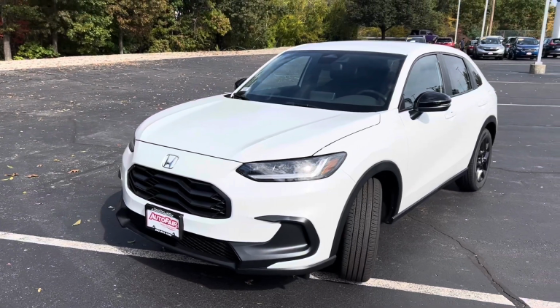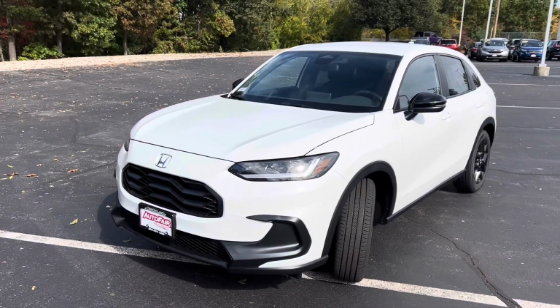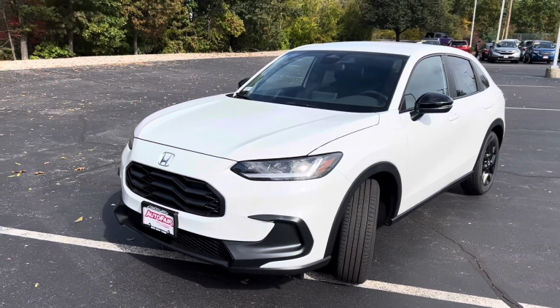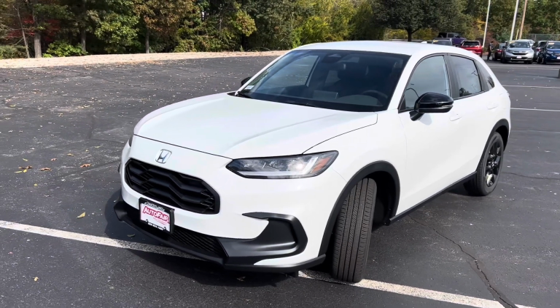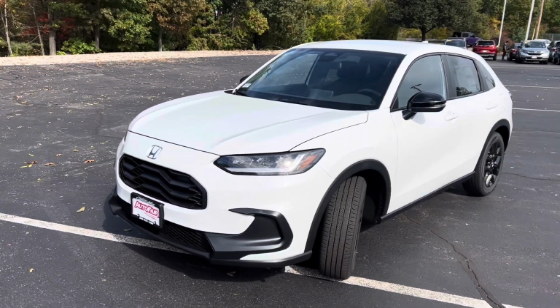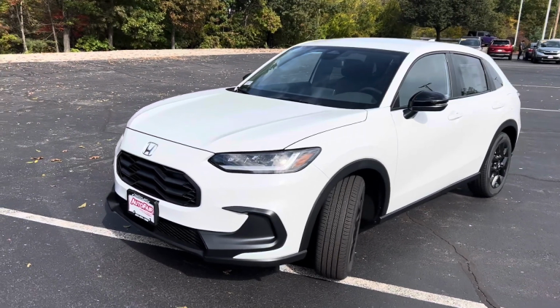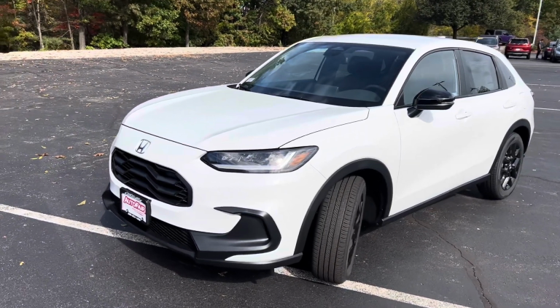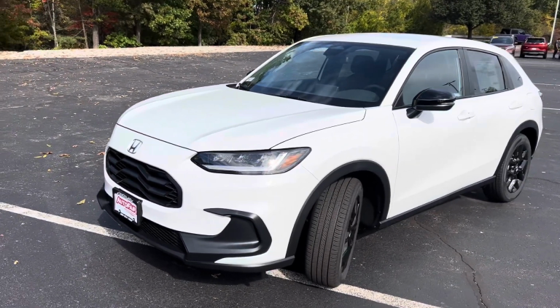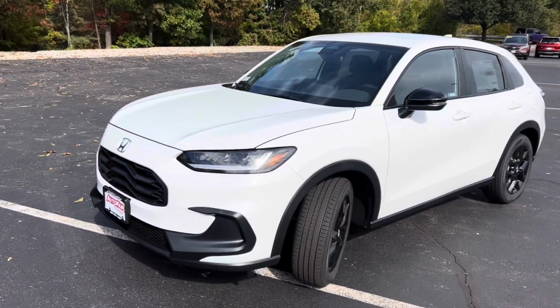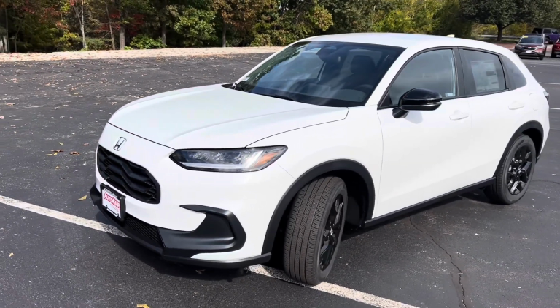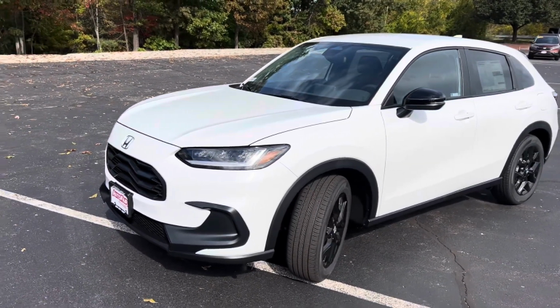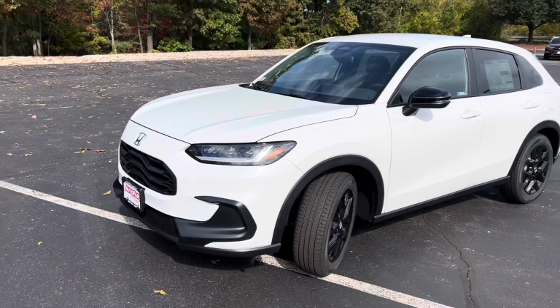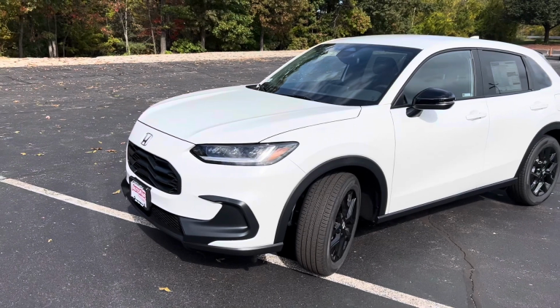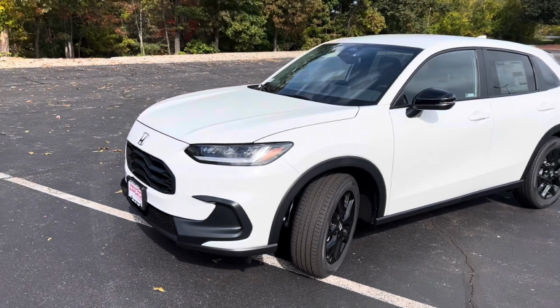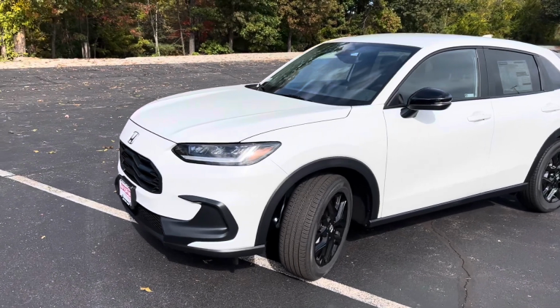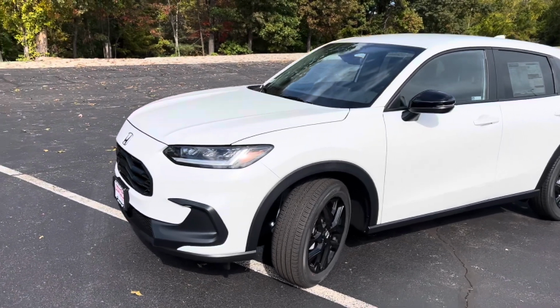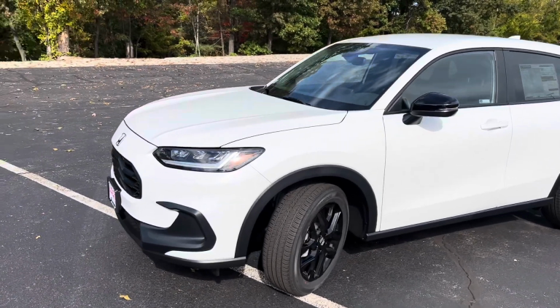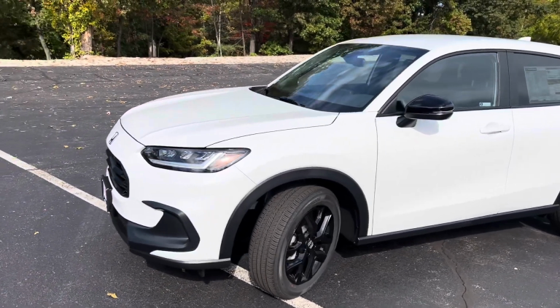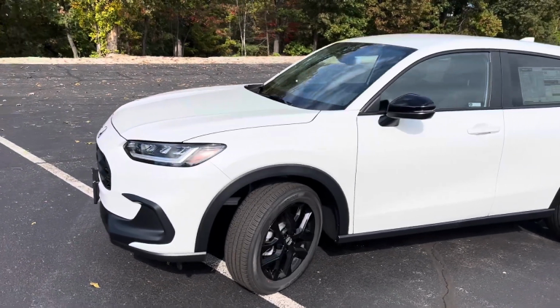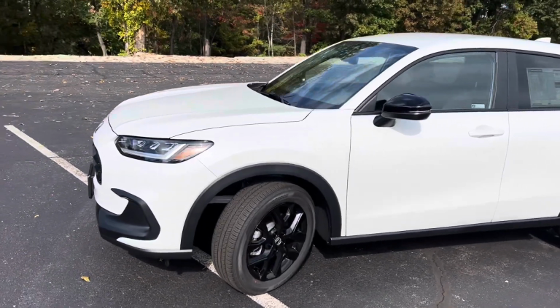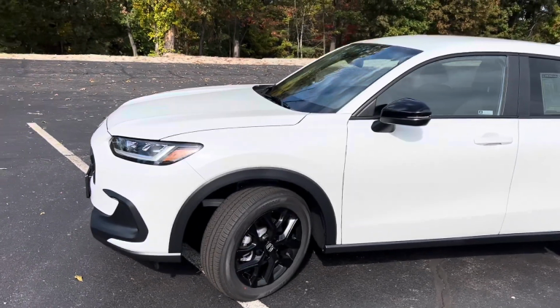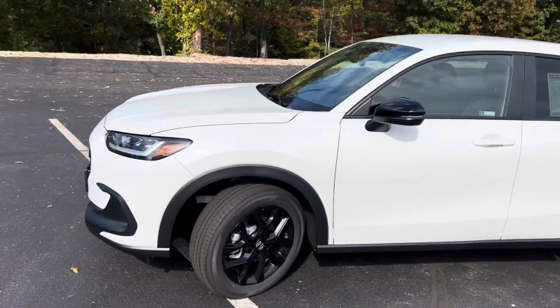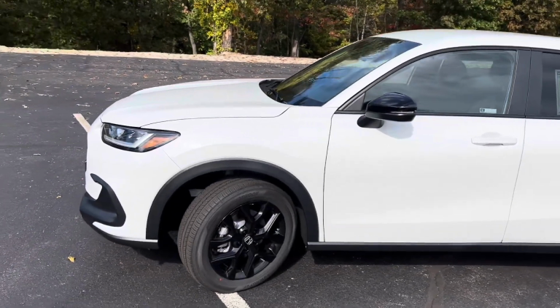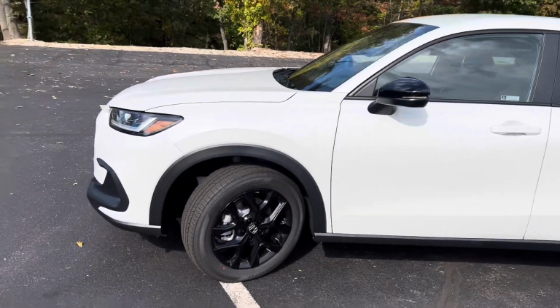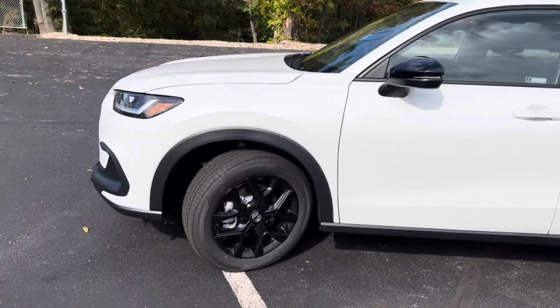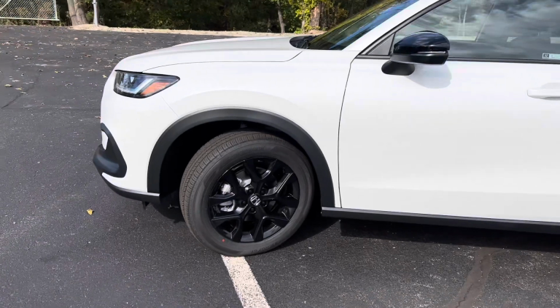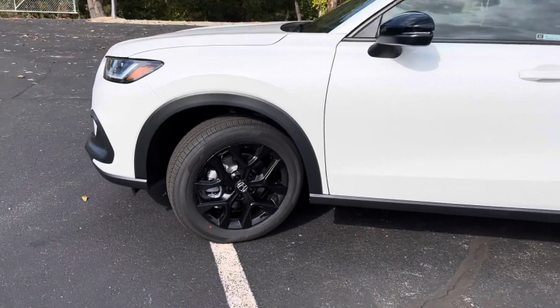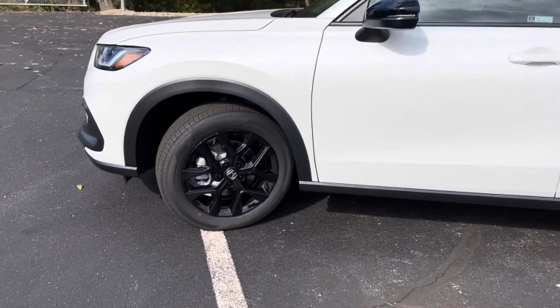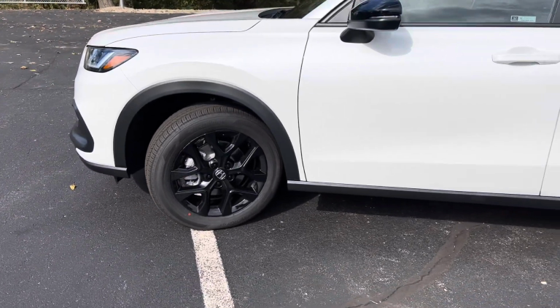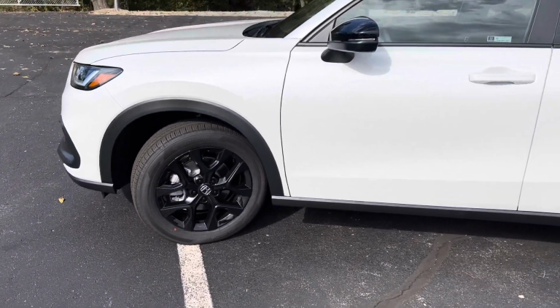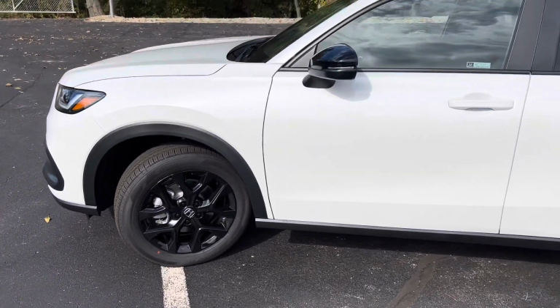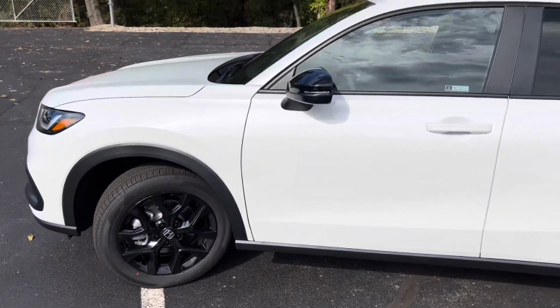Hi Paul, my name is Sean. I'm going to be showing you this 2024 HRV that you're interested in. This is in the Platinum White Pearl color. It's got the 18-inch black wheels. This is the Sport Edition.